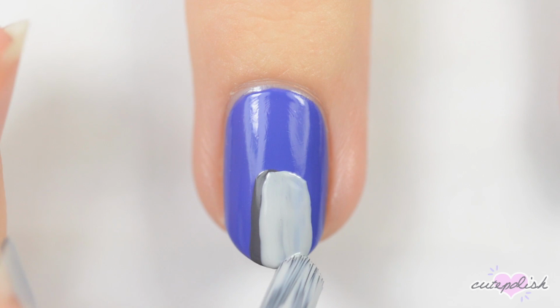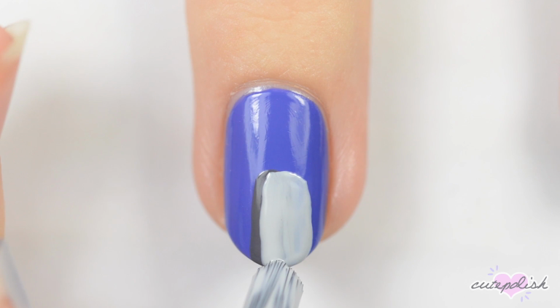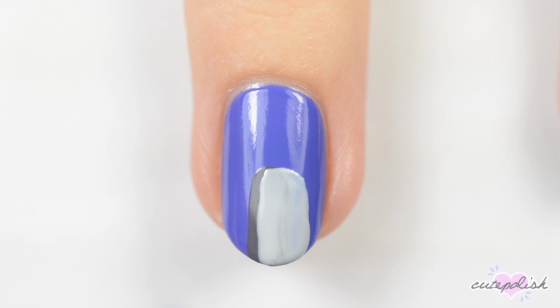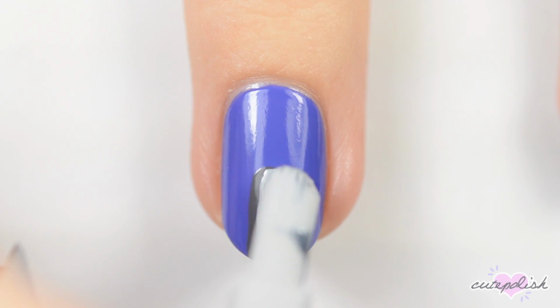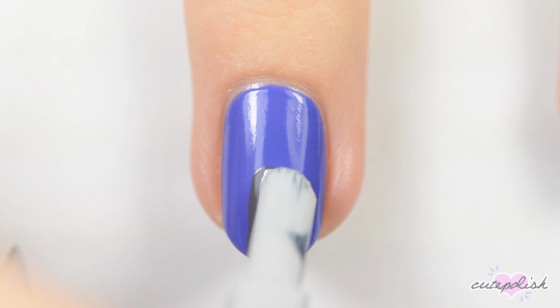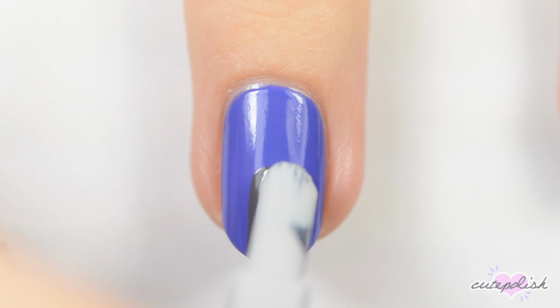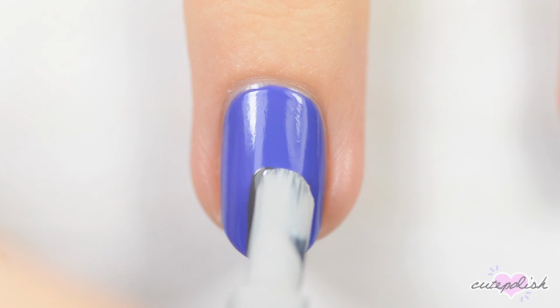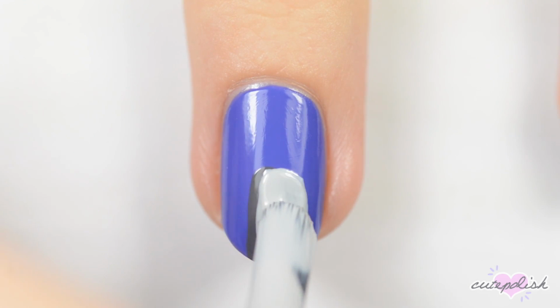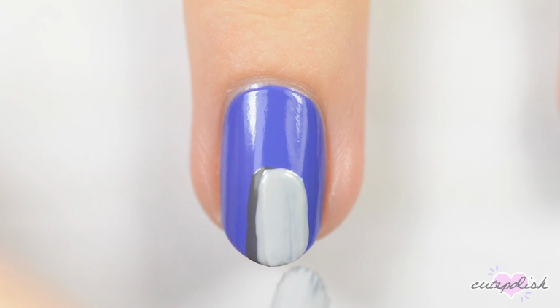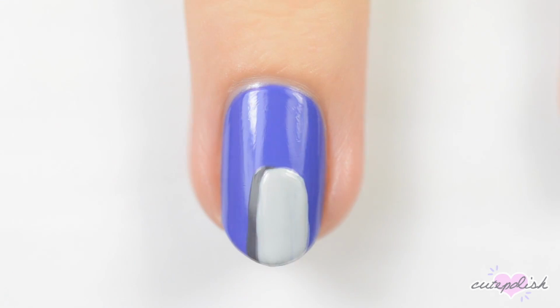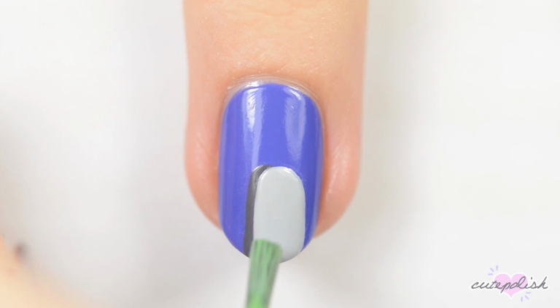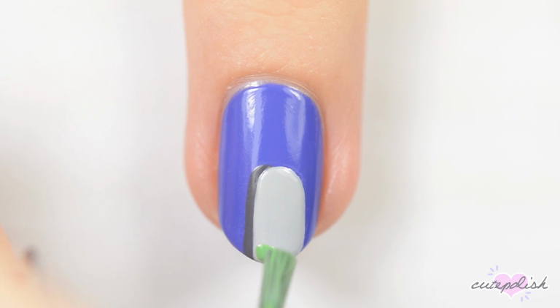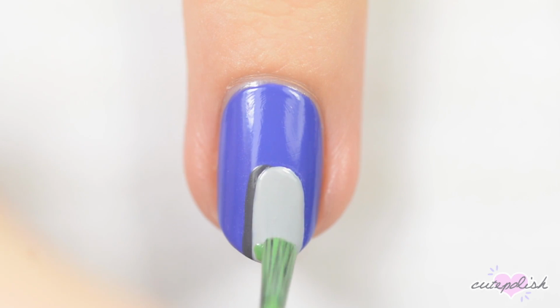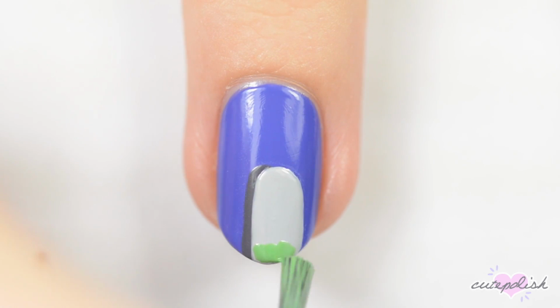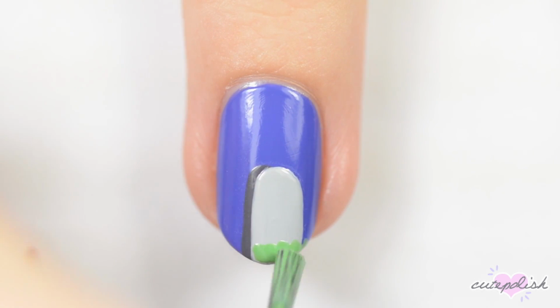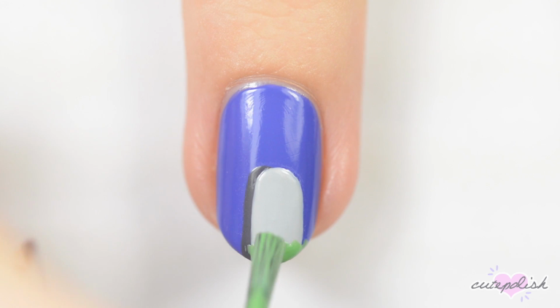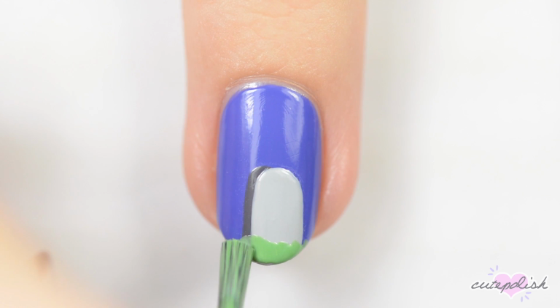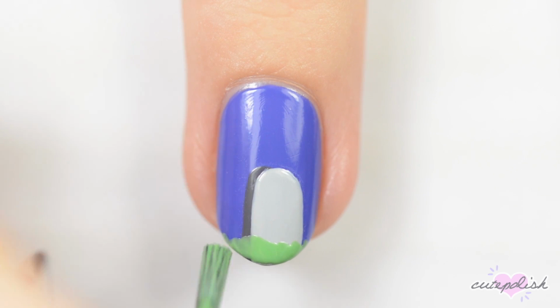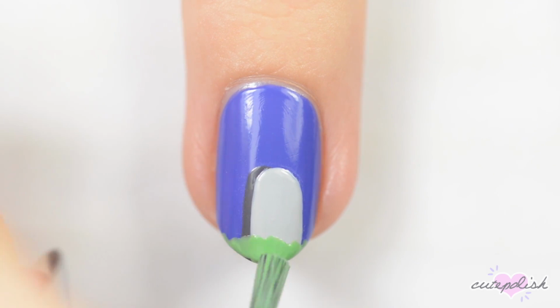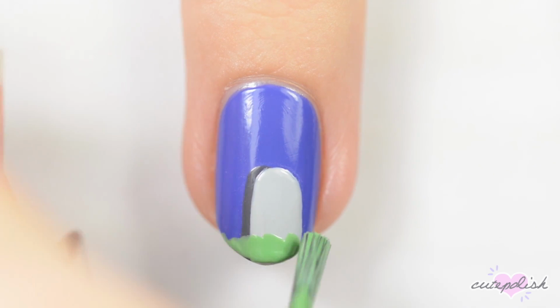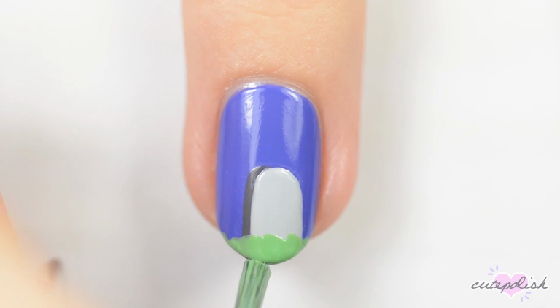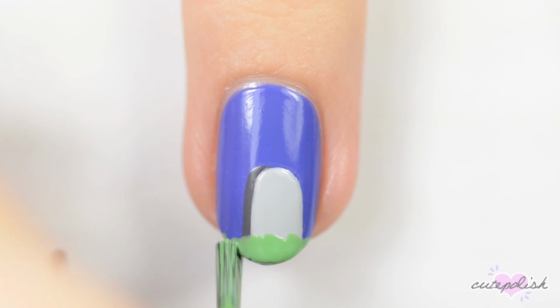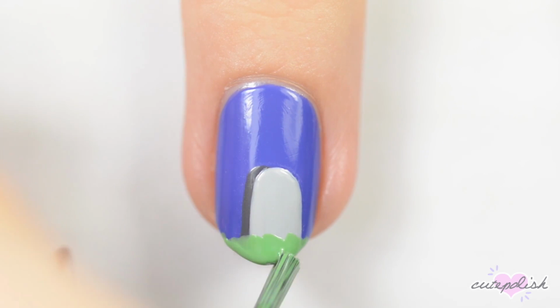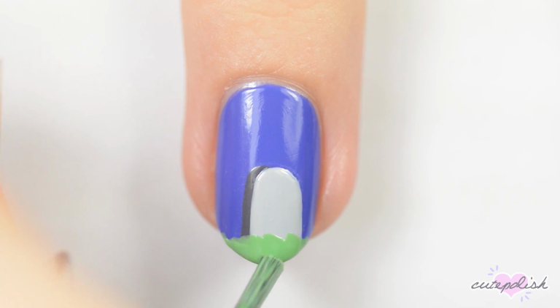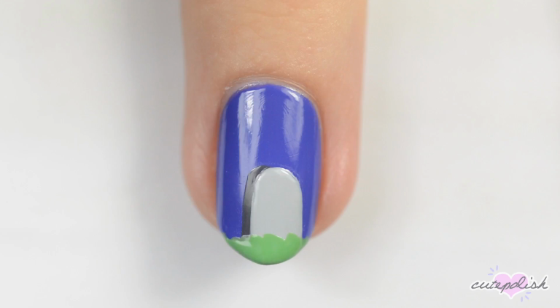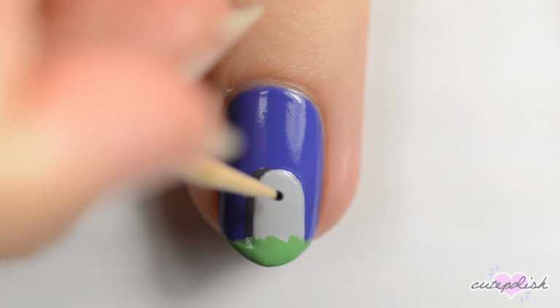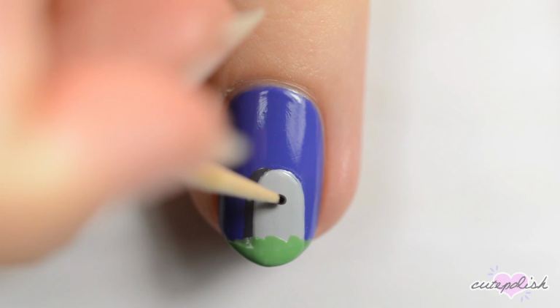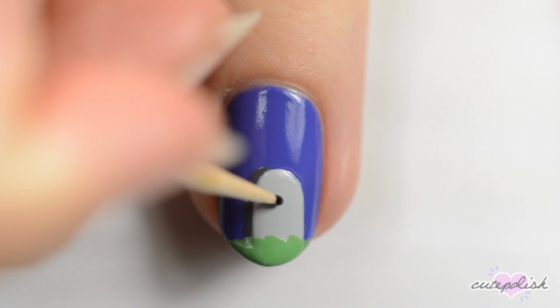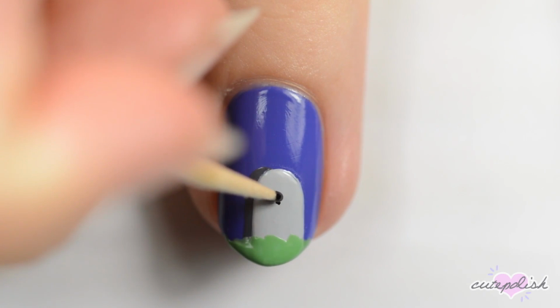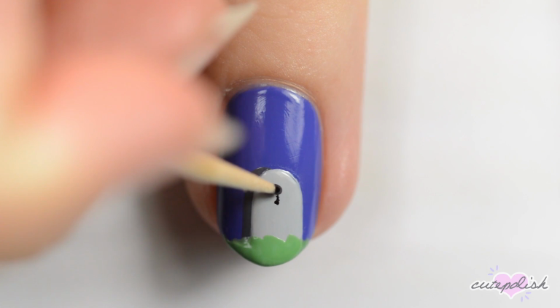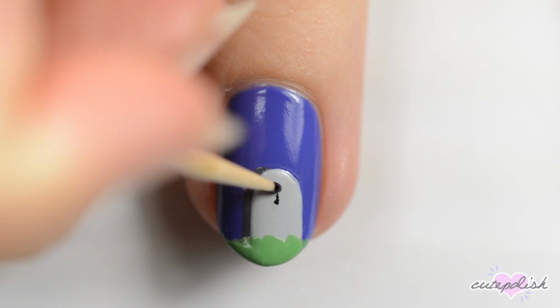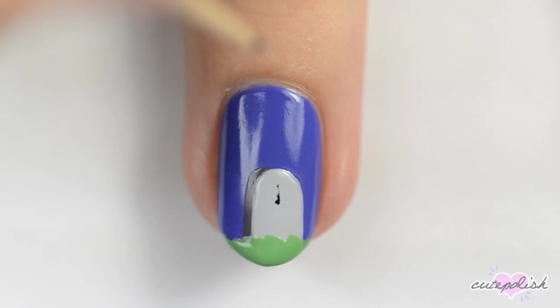You can use a toothpick to clean up the edges. Make some messy green strokes at the bottom of the nail for grass and then use a toothpick to add a black cross to the grave and some yellow stars in the sky.